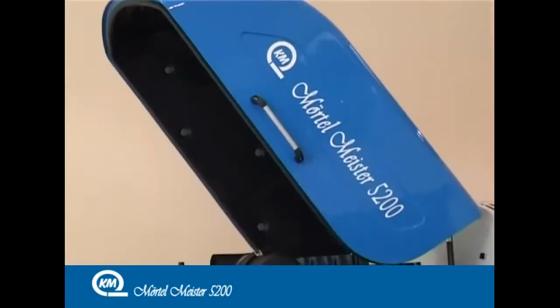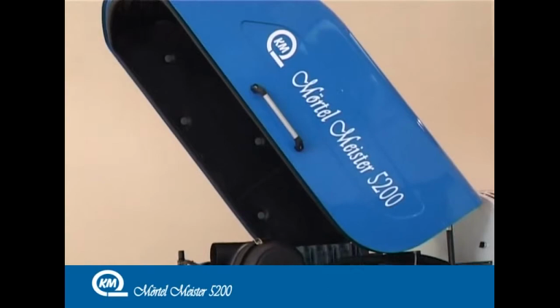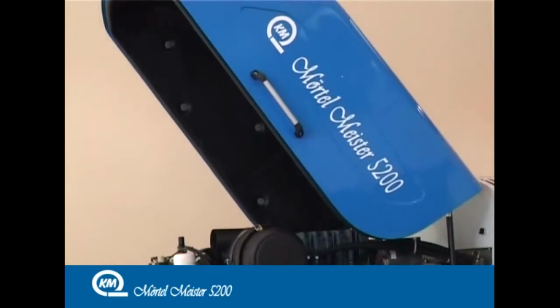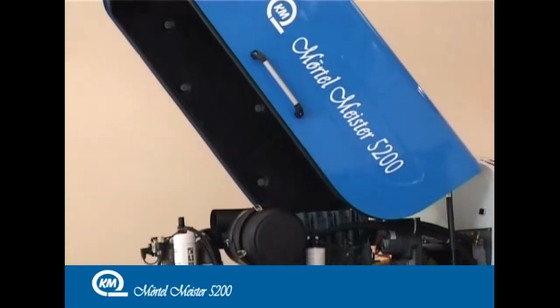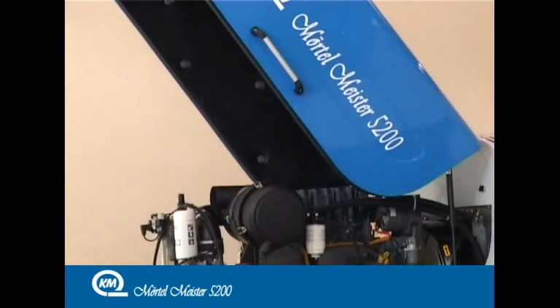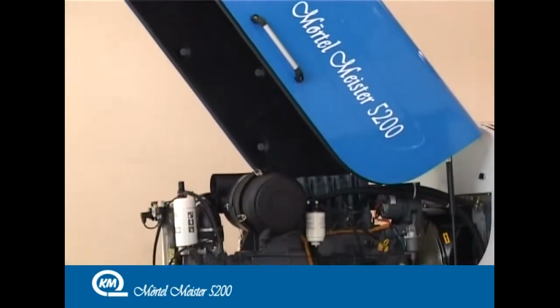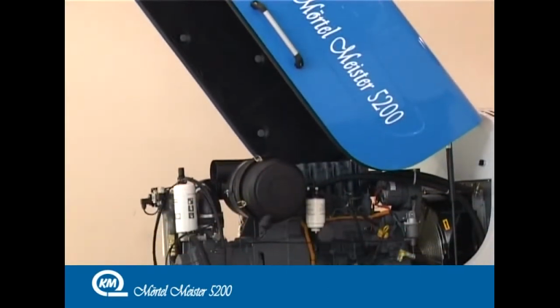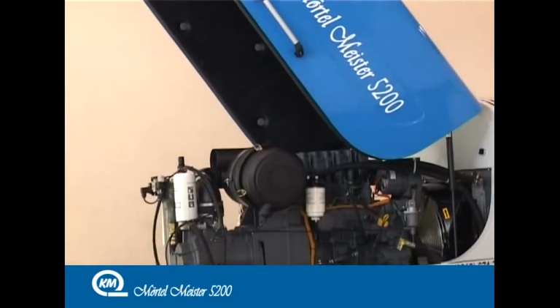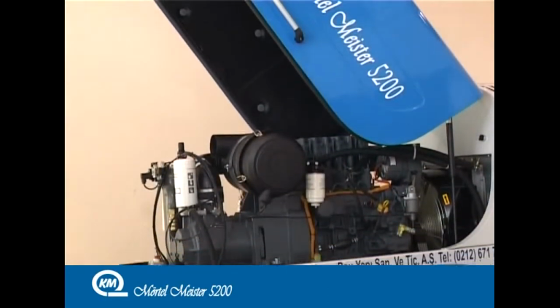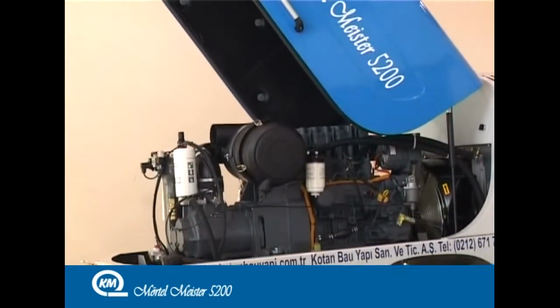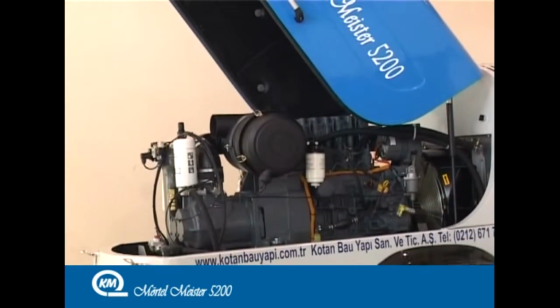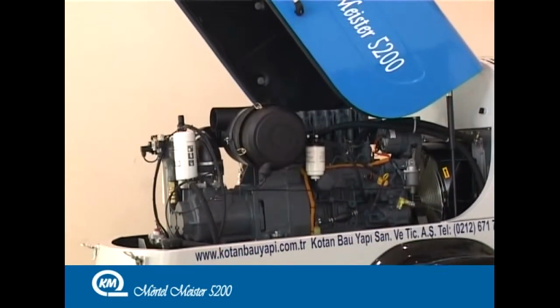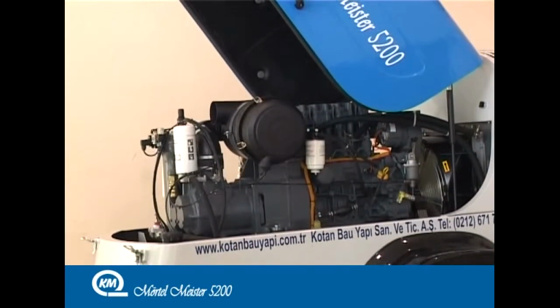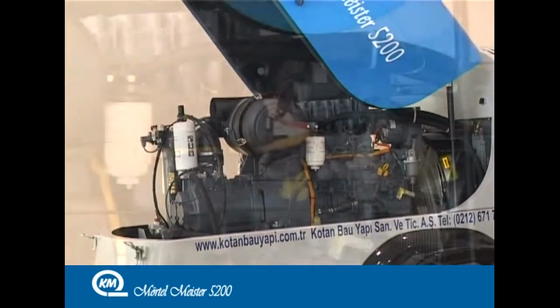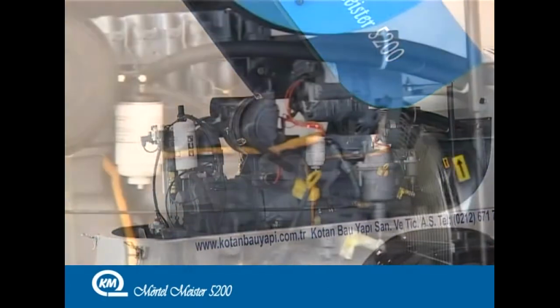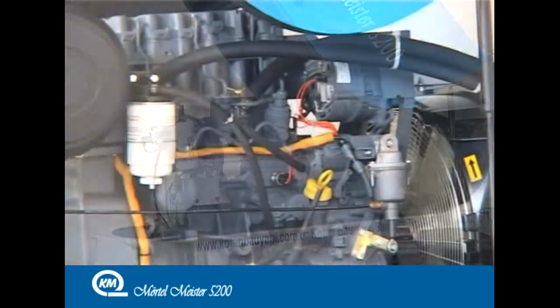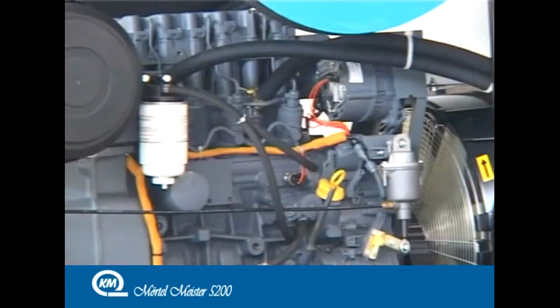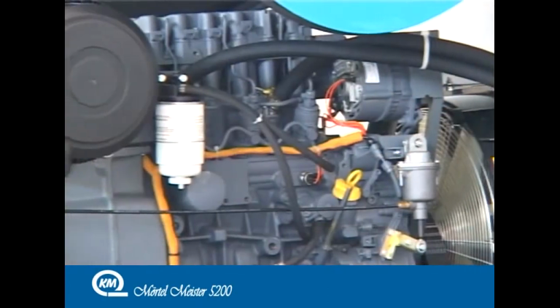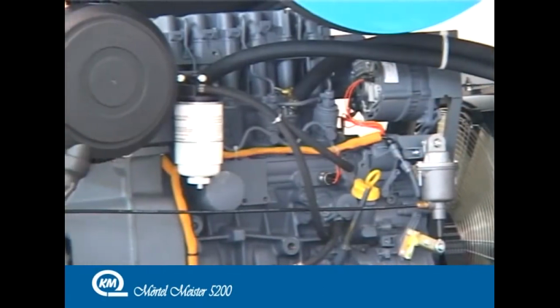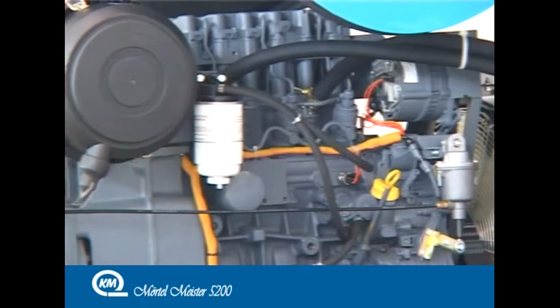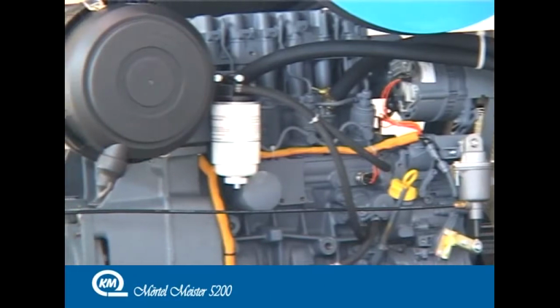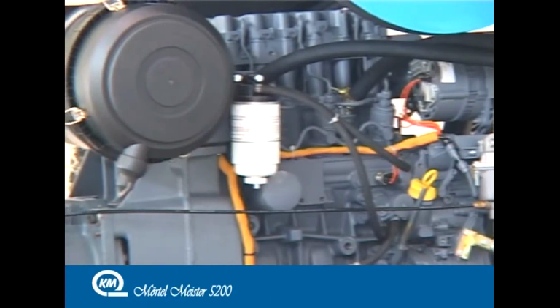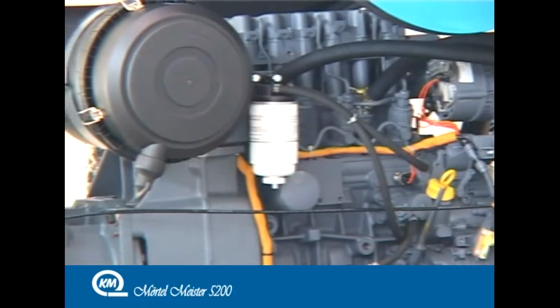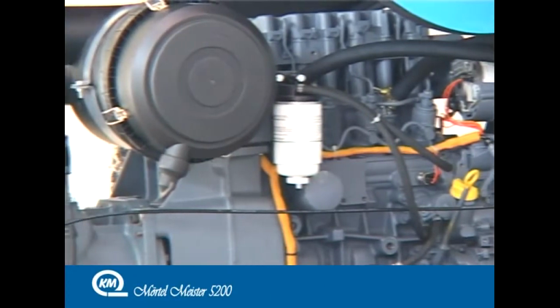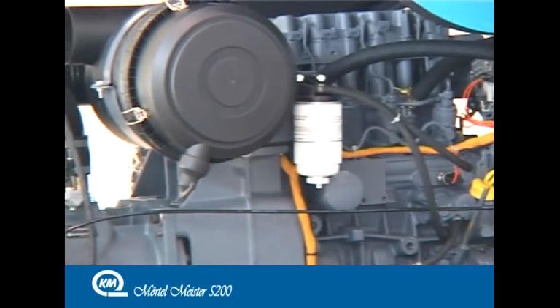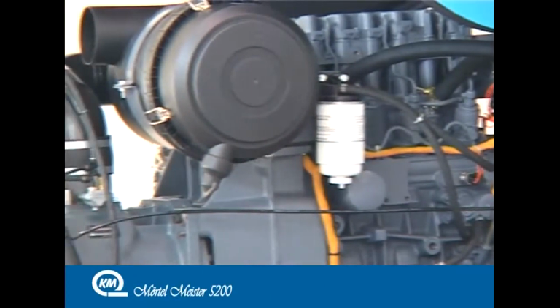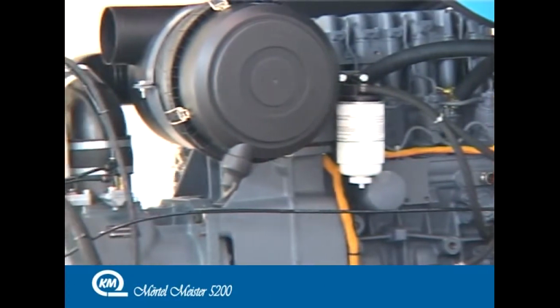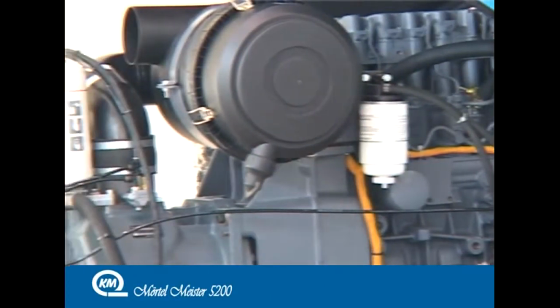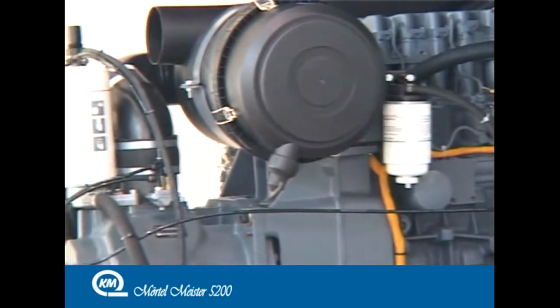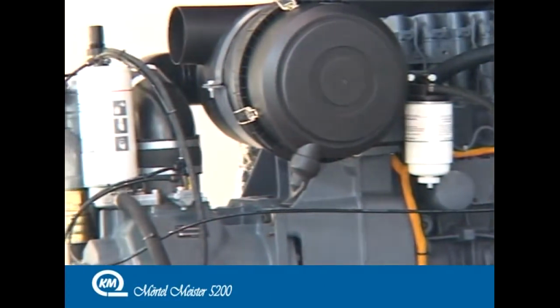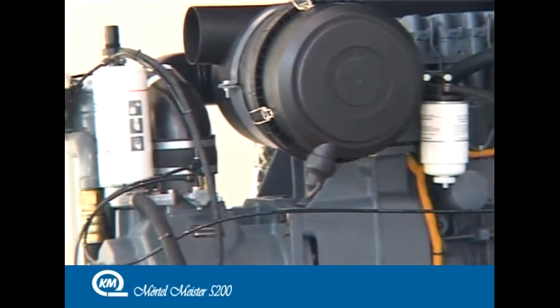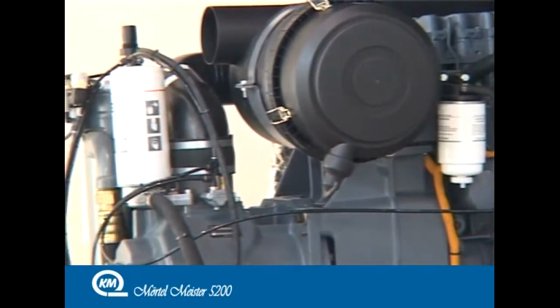With an oil-cooled Deutz engine, the Mörtelmeister 5200 has an Atlas Copco compressor which produces 77 litres of air per second.